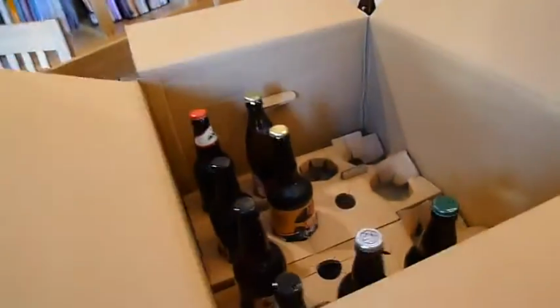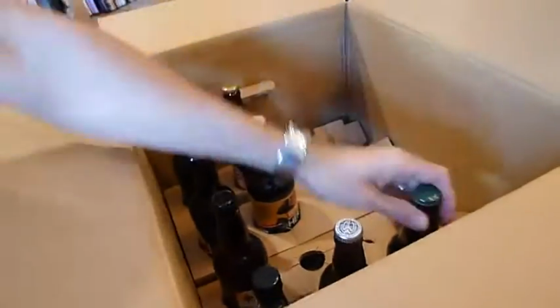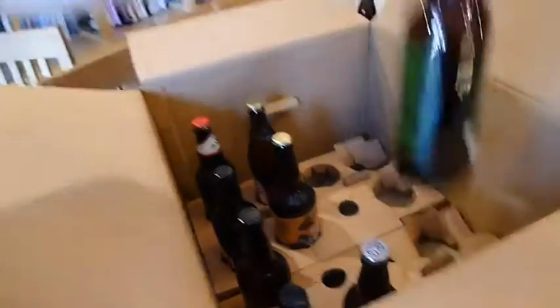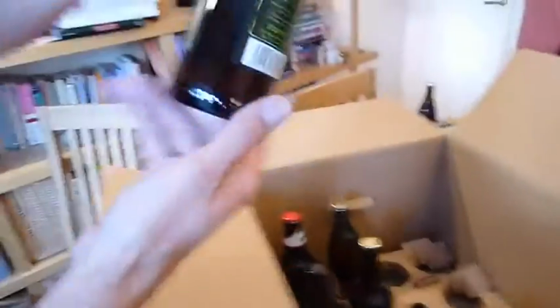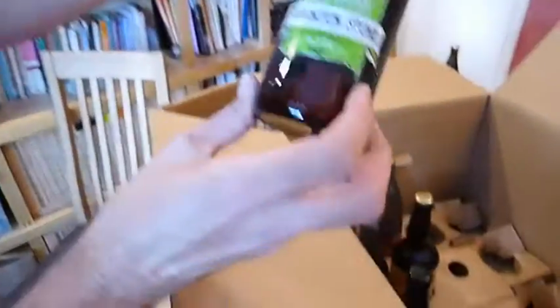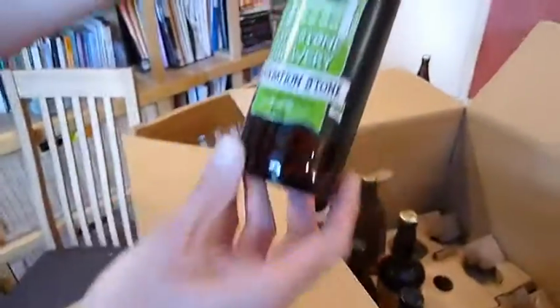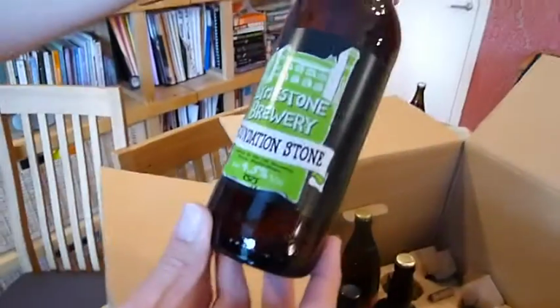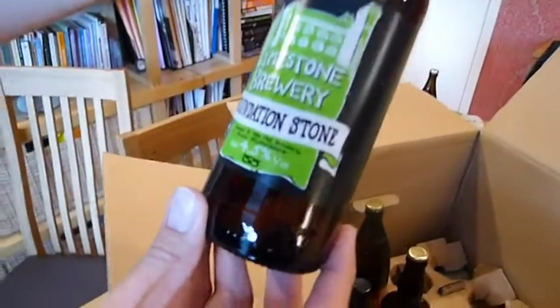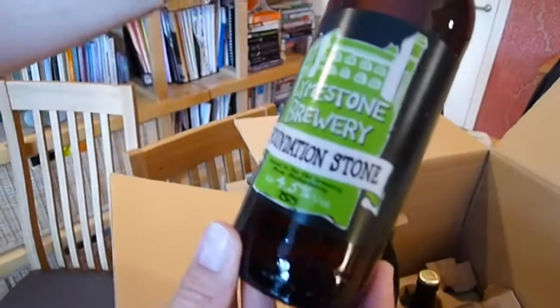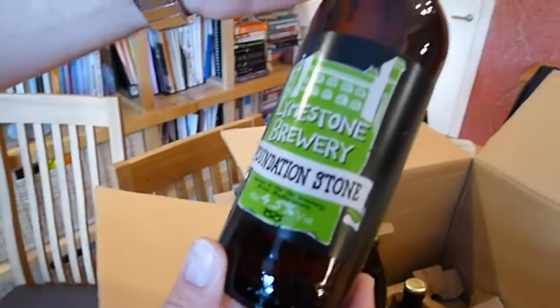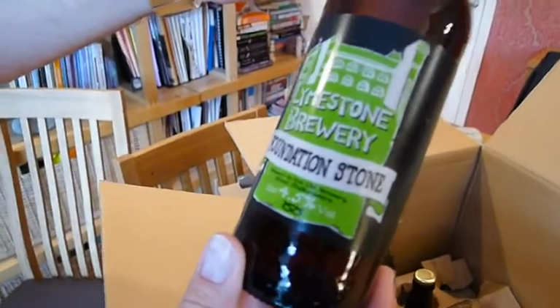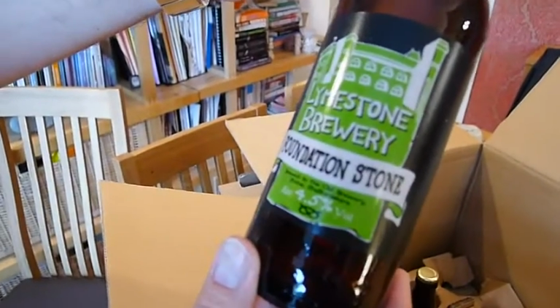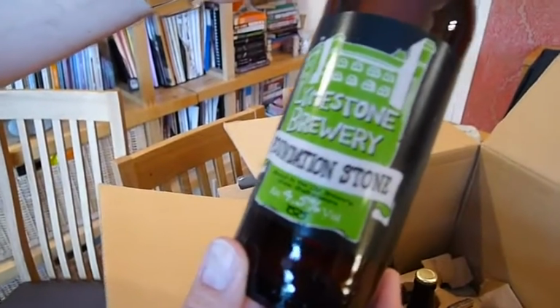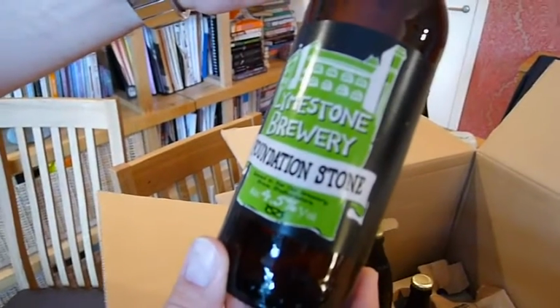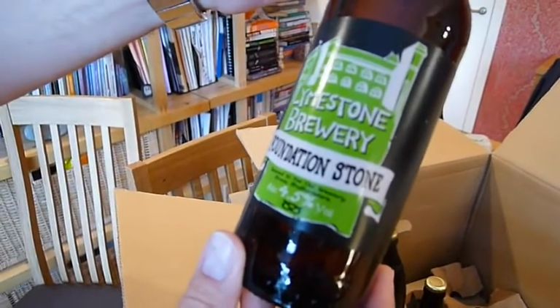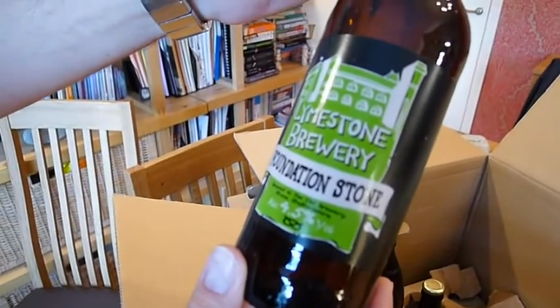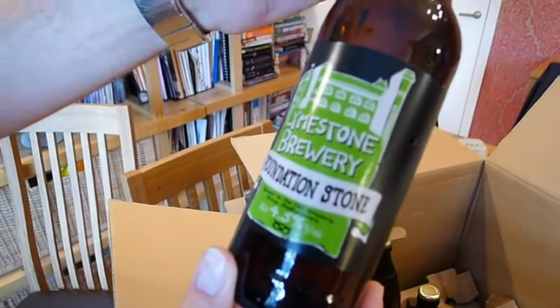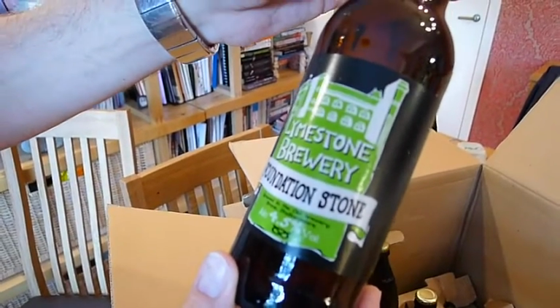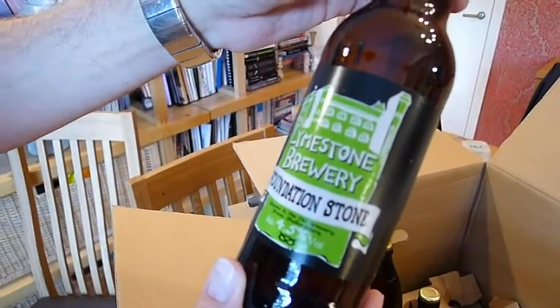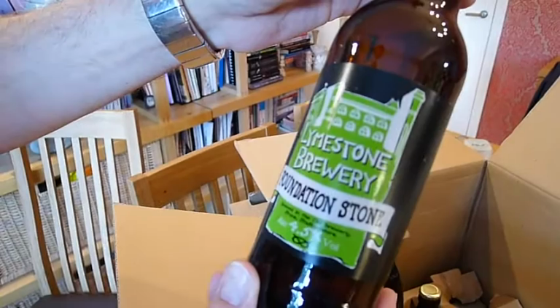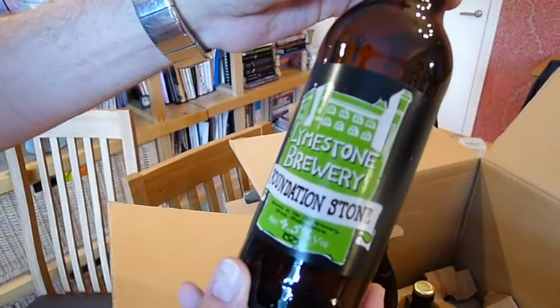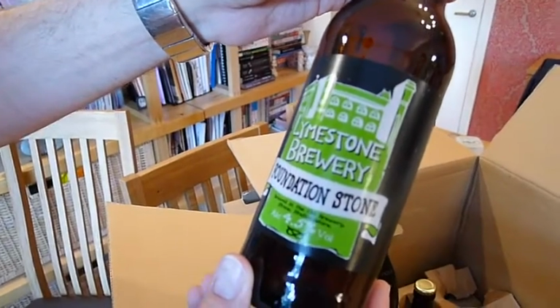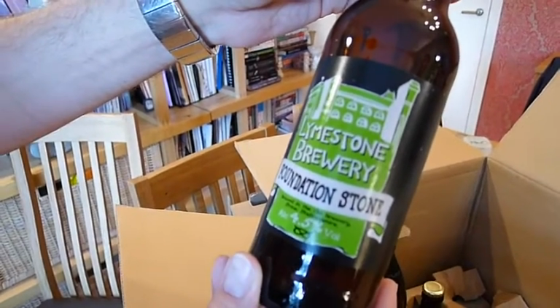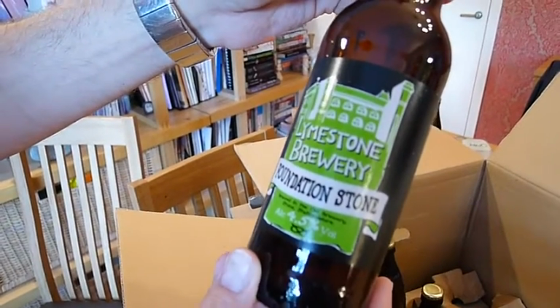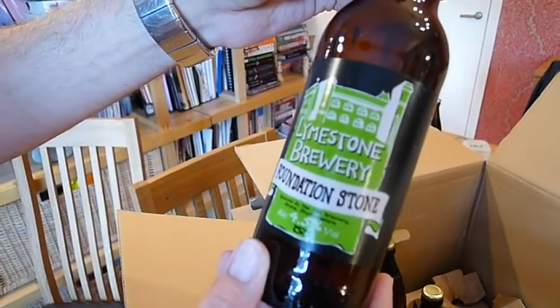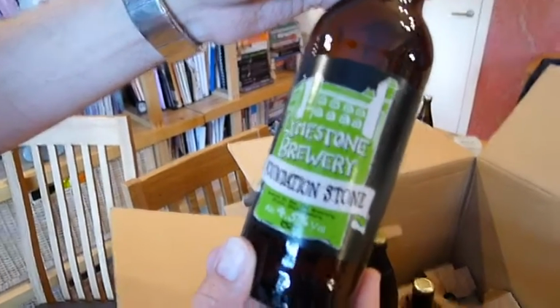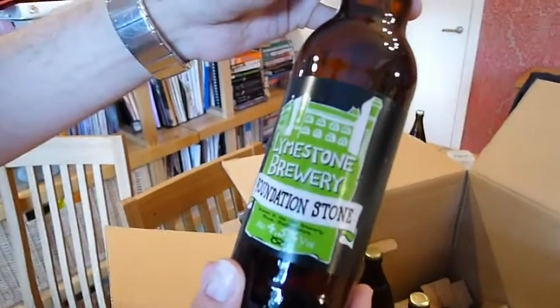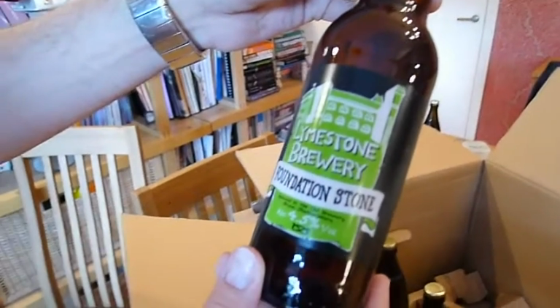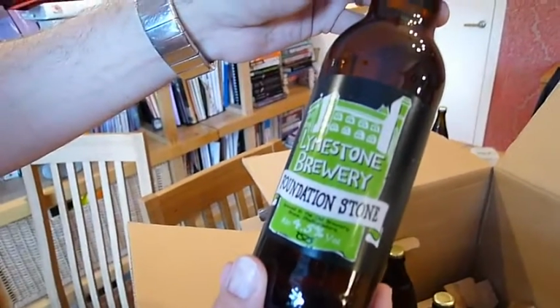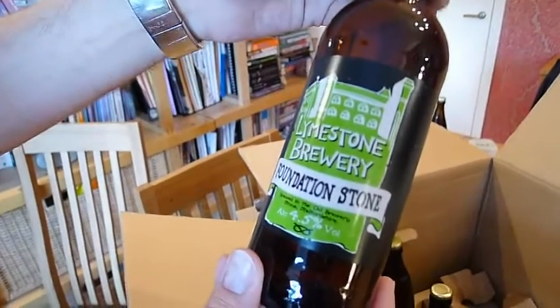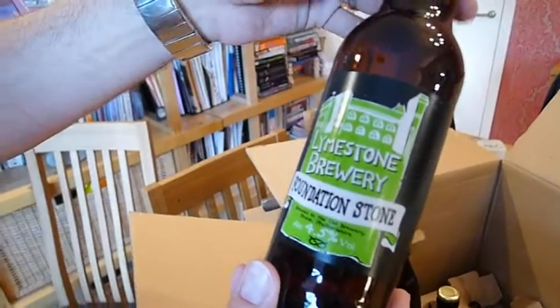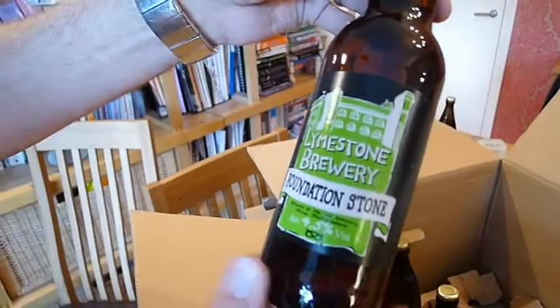Limestone Brewery's Foundation Stone. I've had some of theirs before as well. I don't think we've barrel-rated this one, so we'll make sure we do. 4.5% from Limestone.